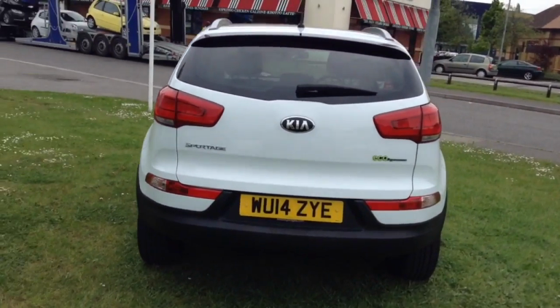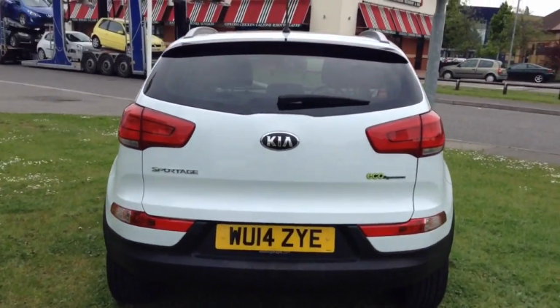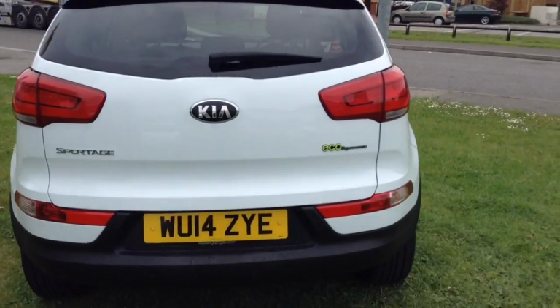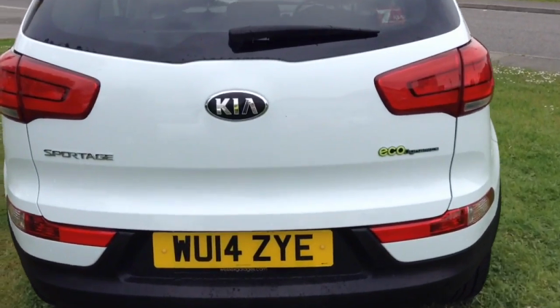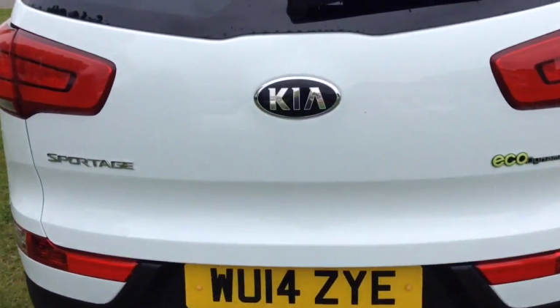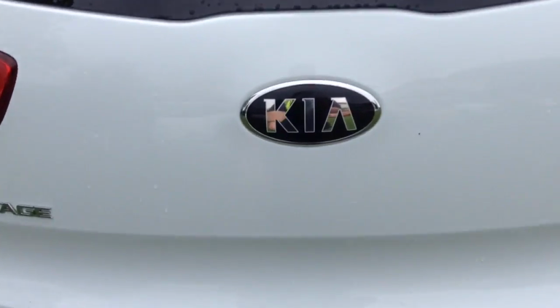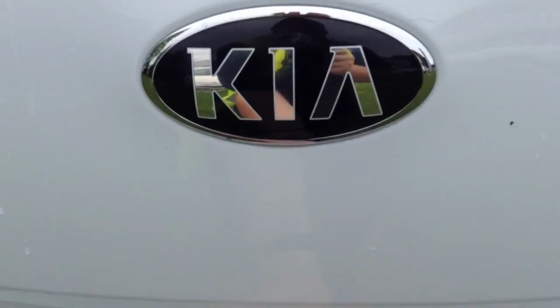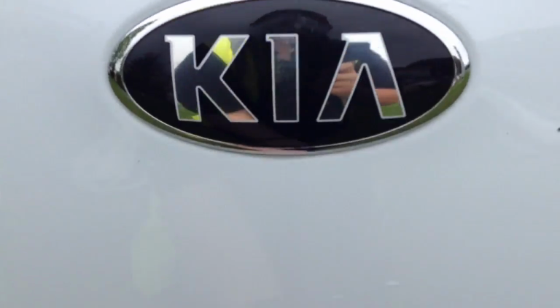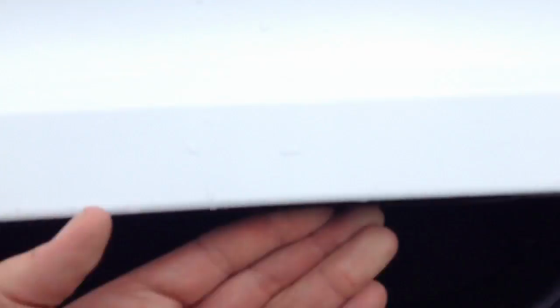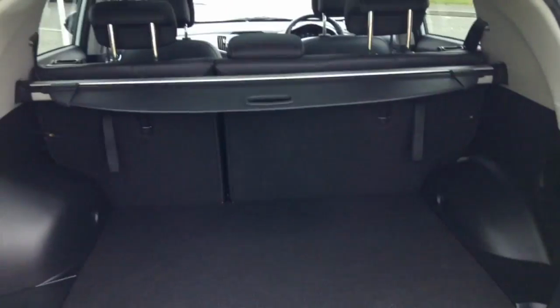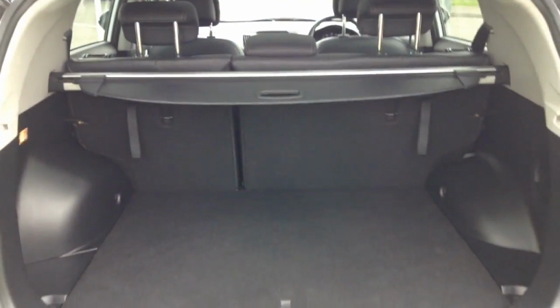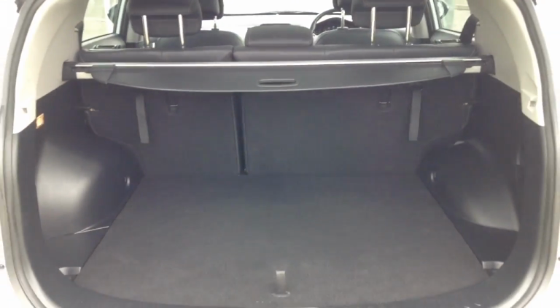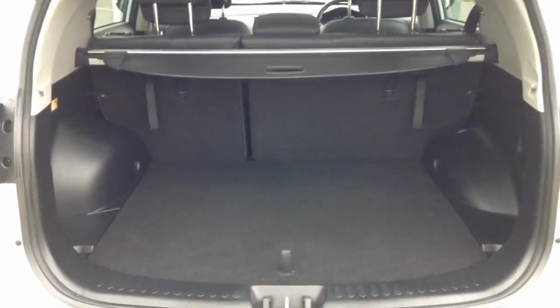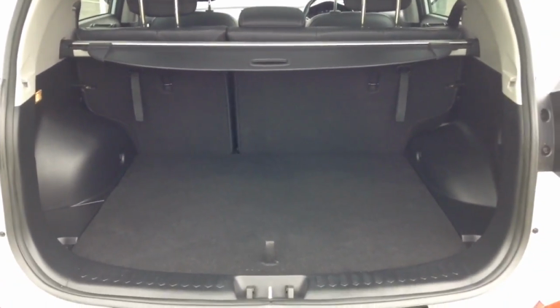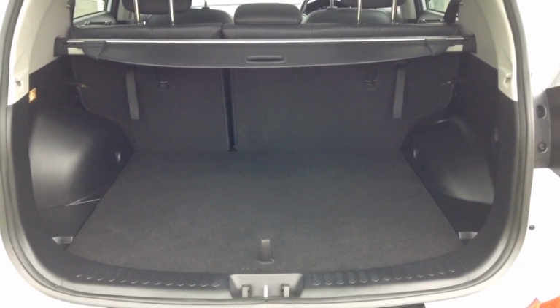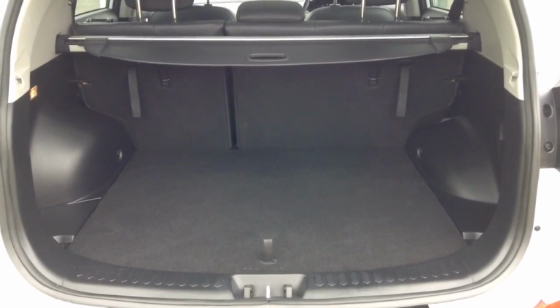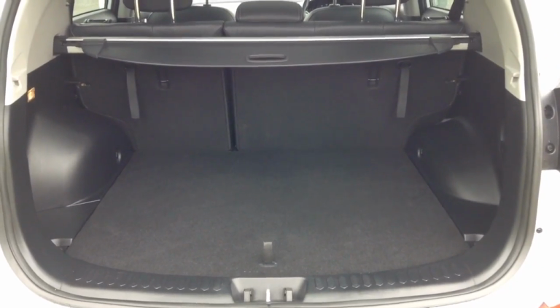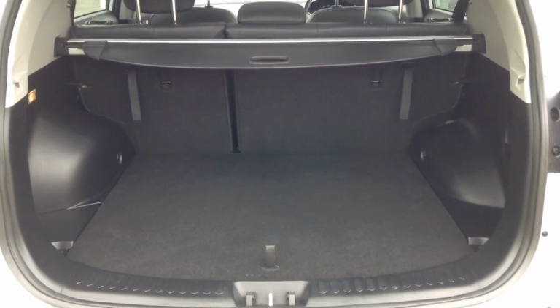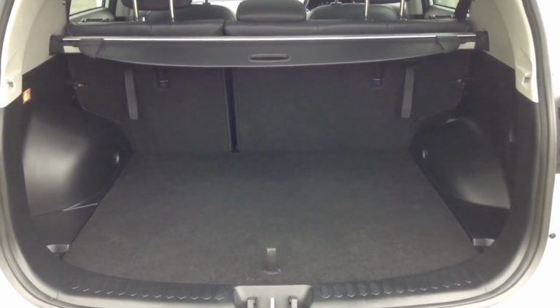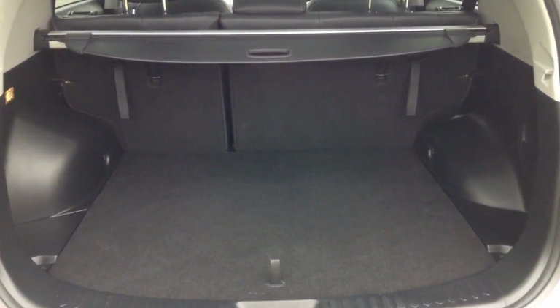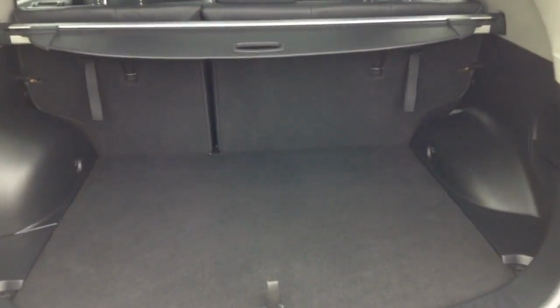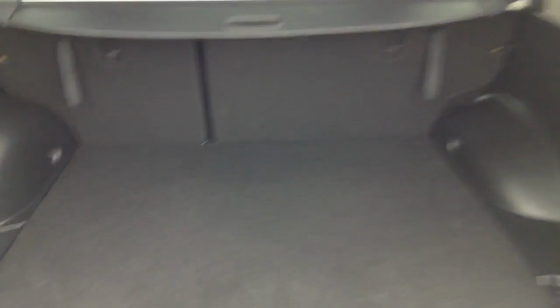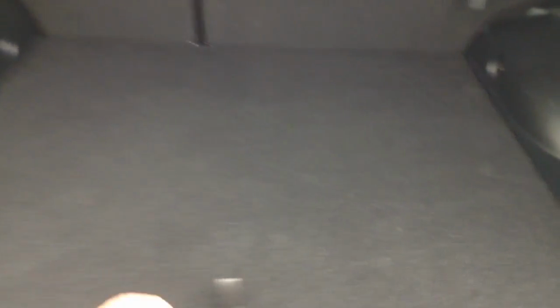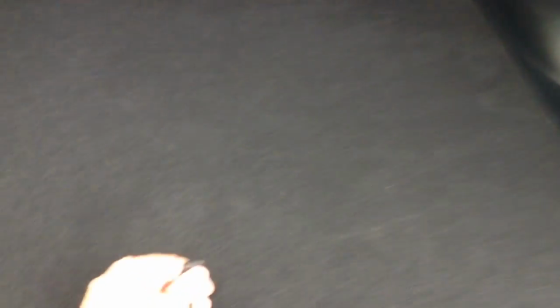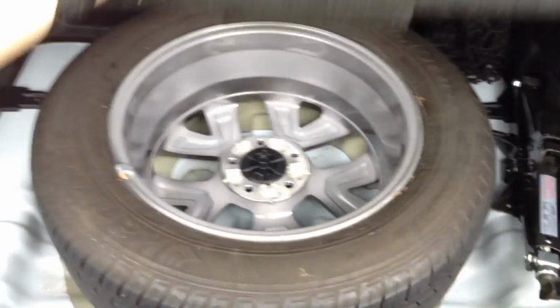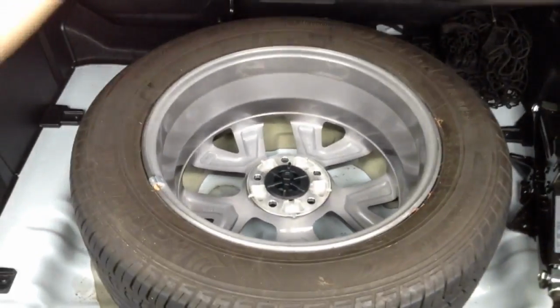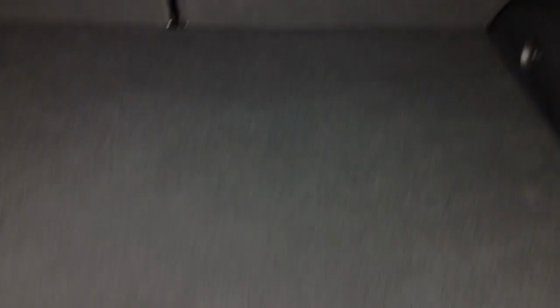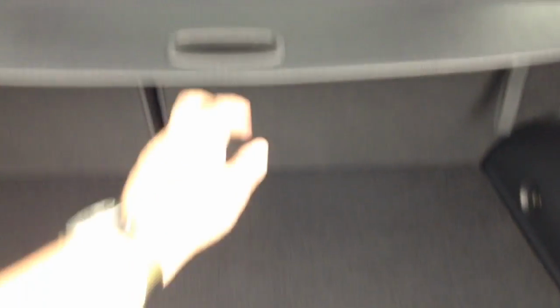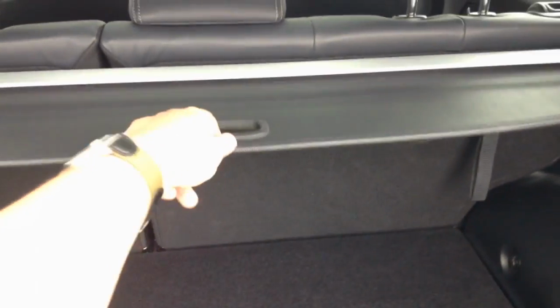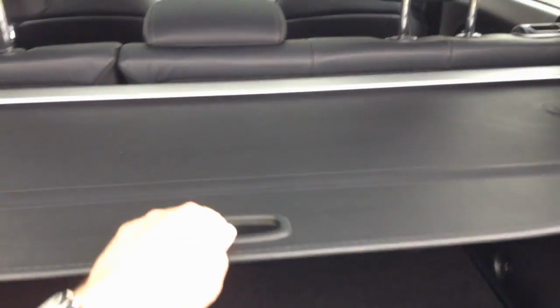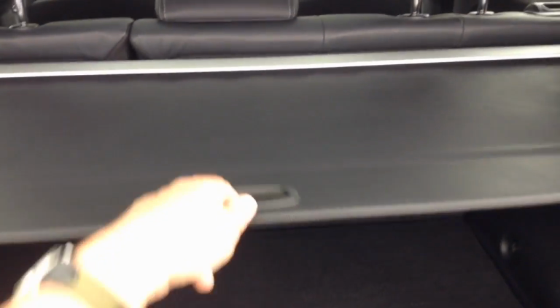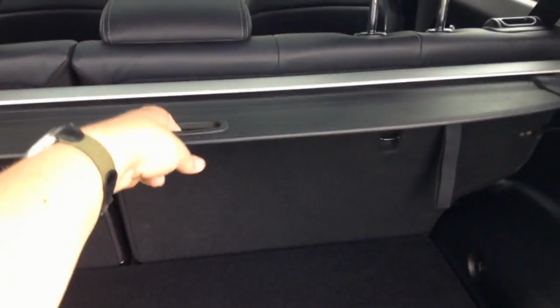There are parking sensors on the back bumper. Moving into the boot, you've got a decent size boot space with a 60-40 rear seat split, giving you the ability to pop seats down to accommodate extra luggage. You also have an additional spare tyre underneath and a boot cover to hide your possessions whilst you're out and about.